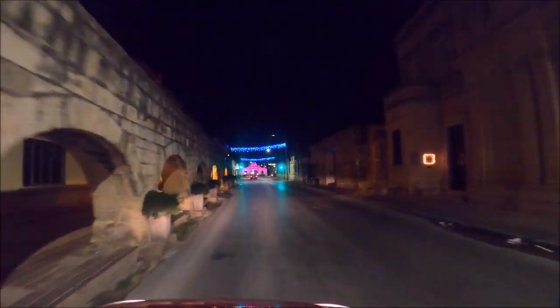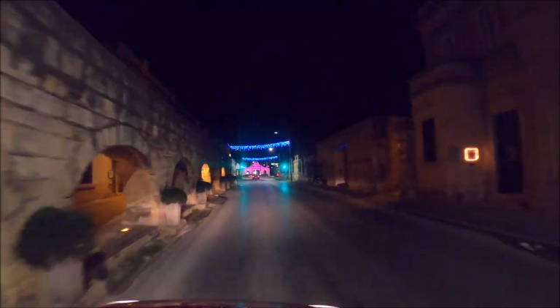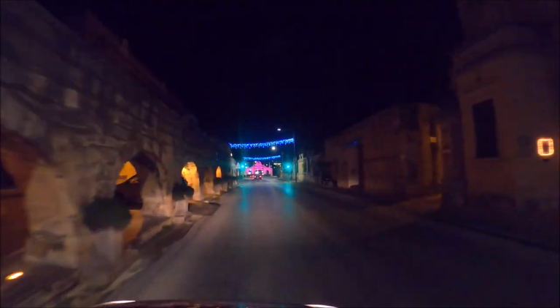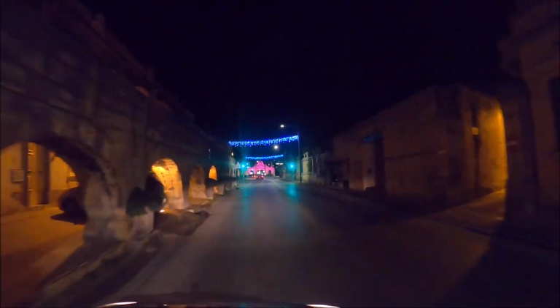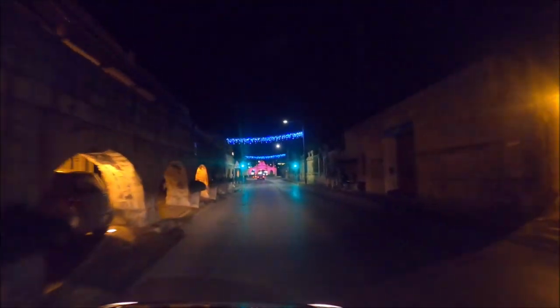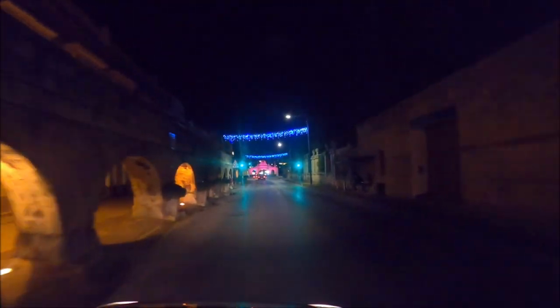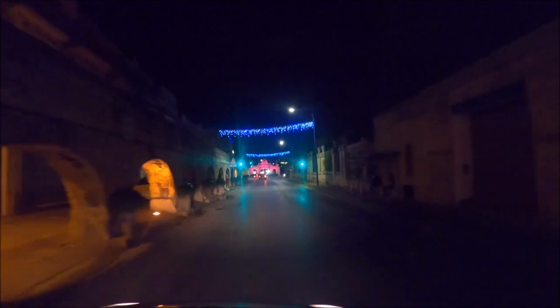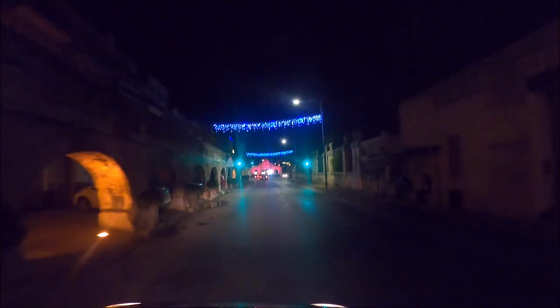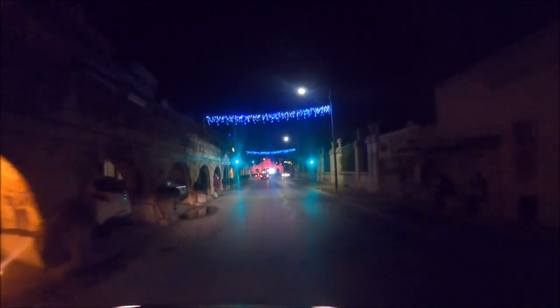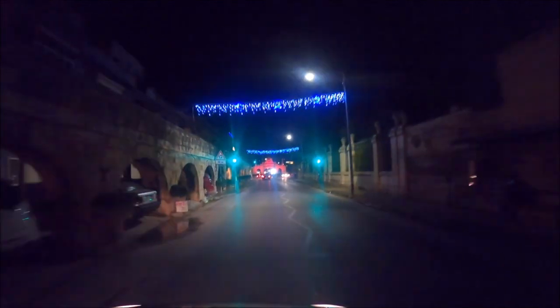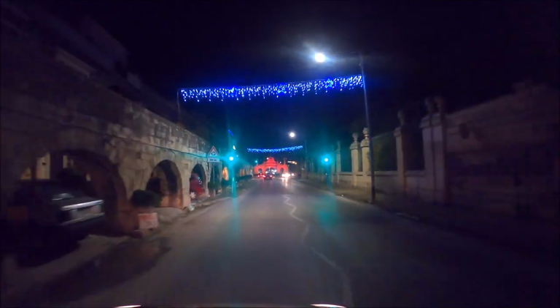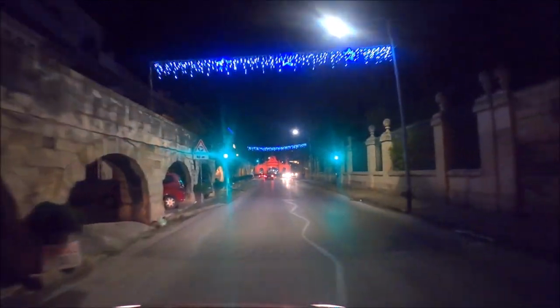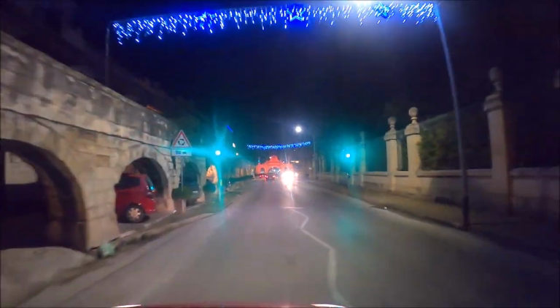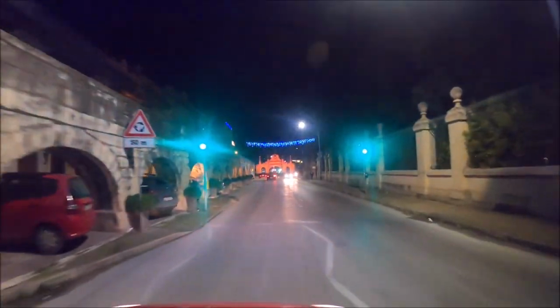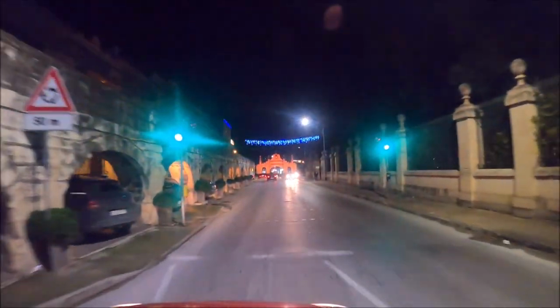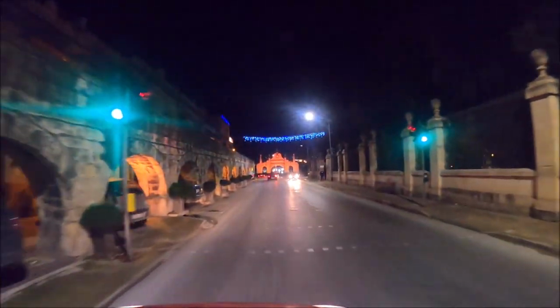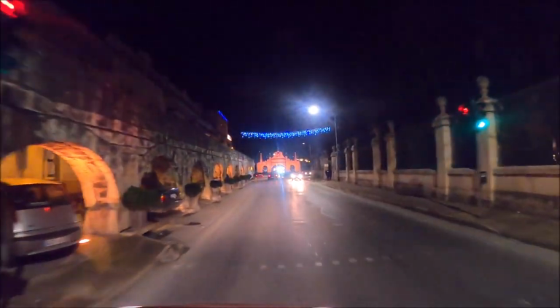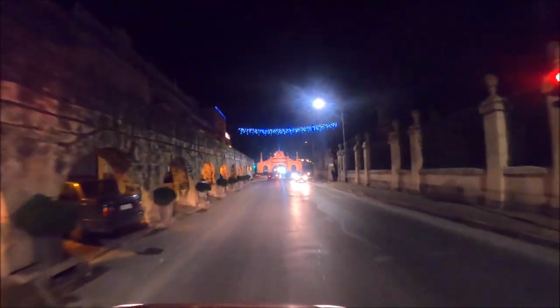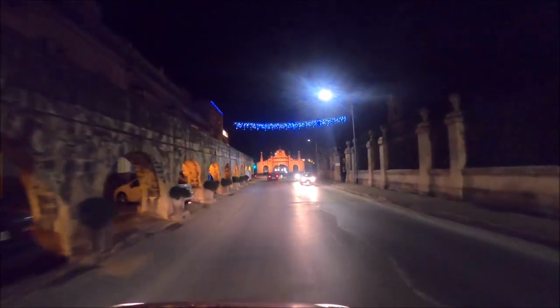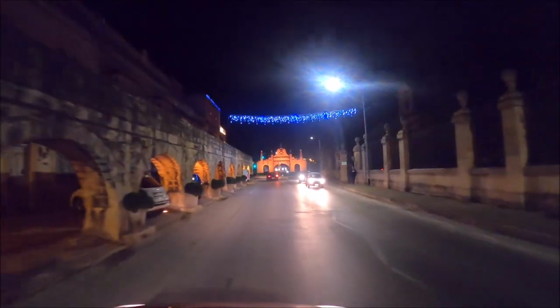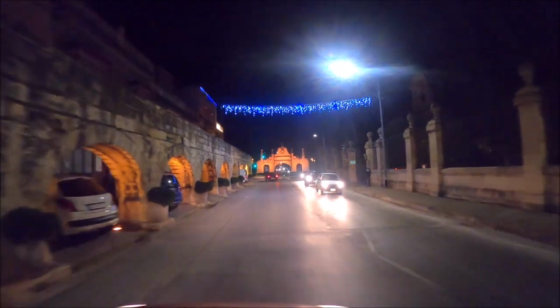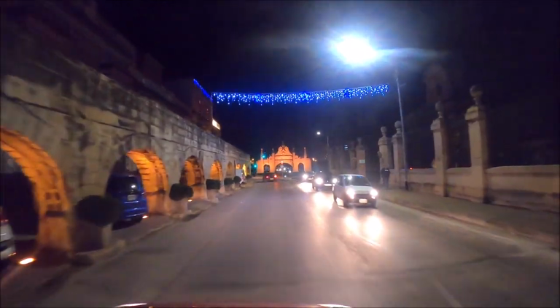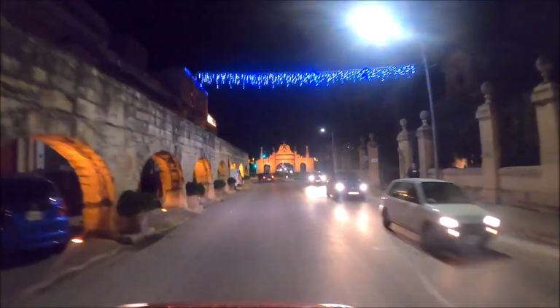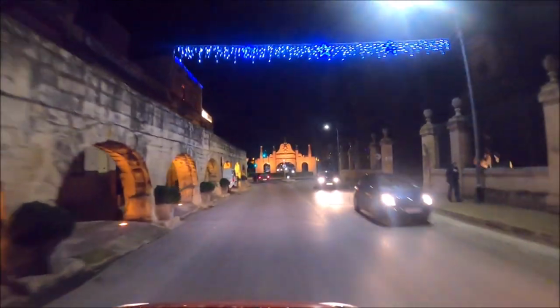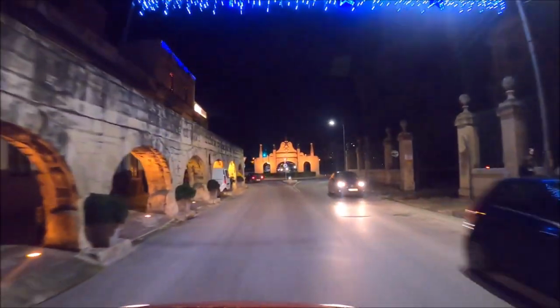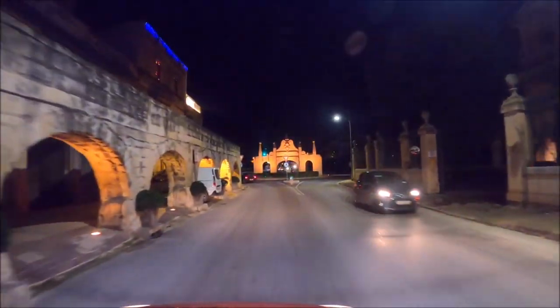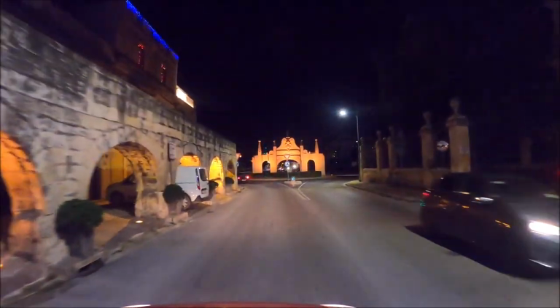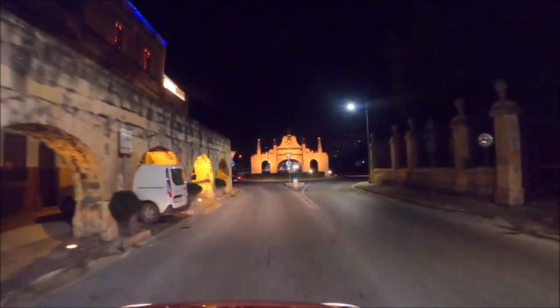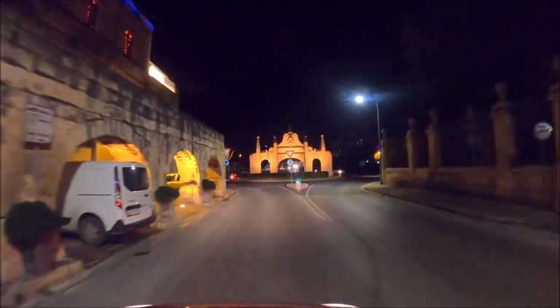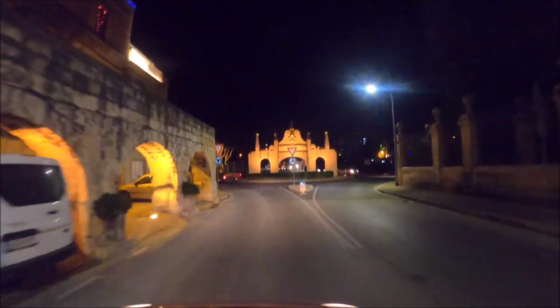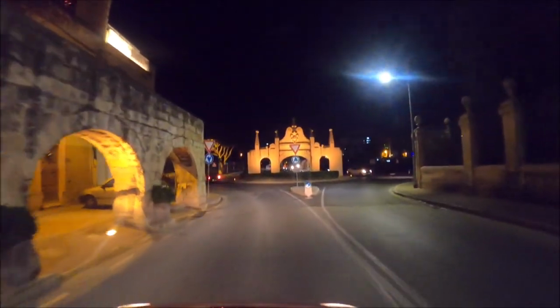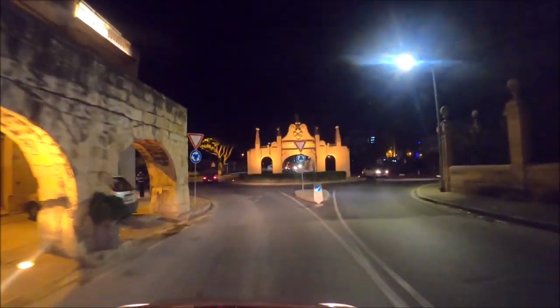Hey, hi guys, Englishman here. Tonight we're going to do an evening Christmas drive to Floriana. Look on the left — that's the viaduct that goes all the way to Valletta. In front is the impressive Fleur-de-Lise gate.